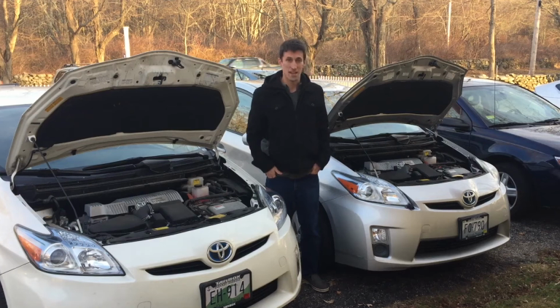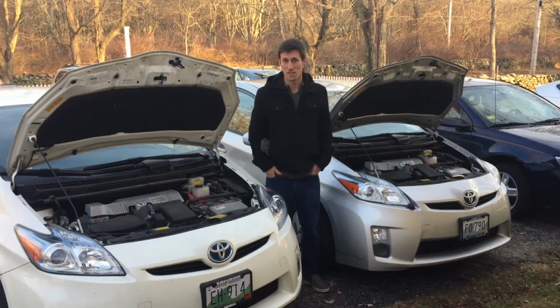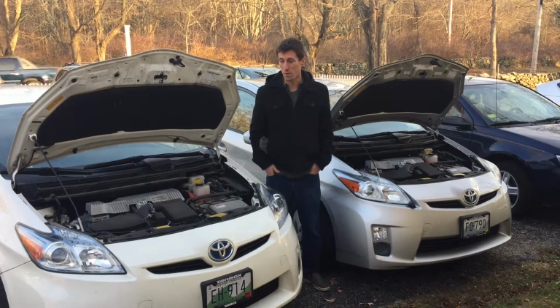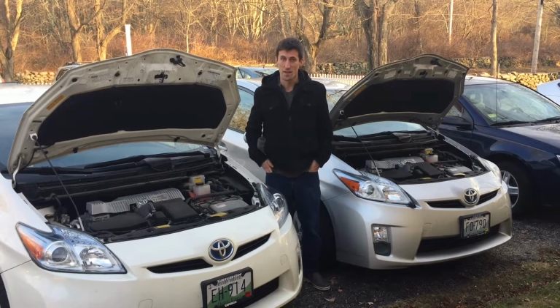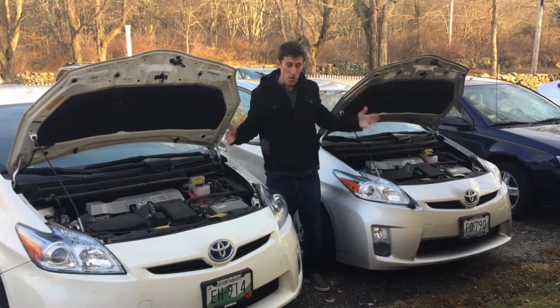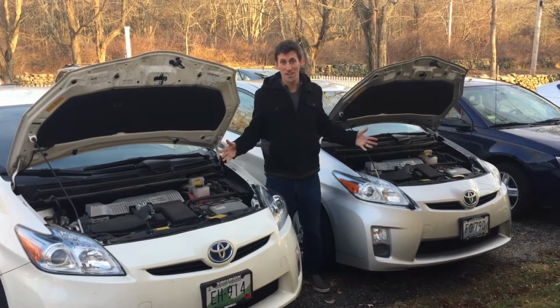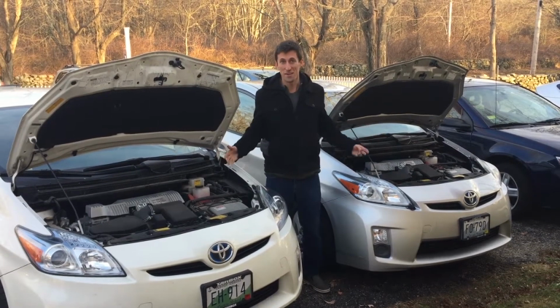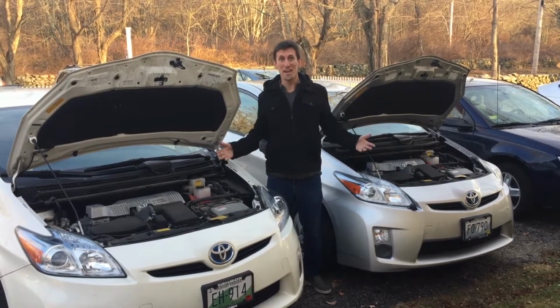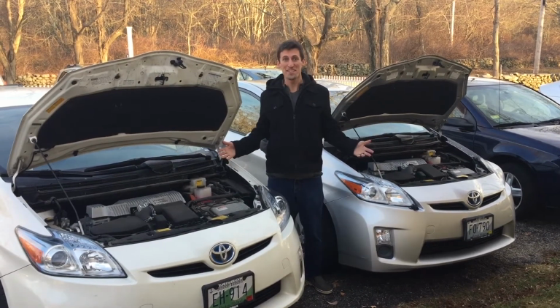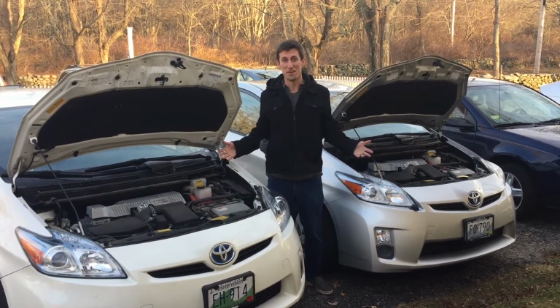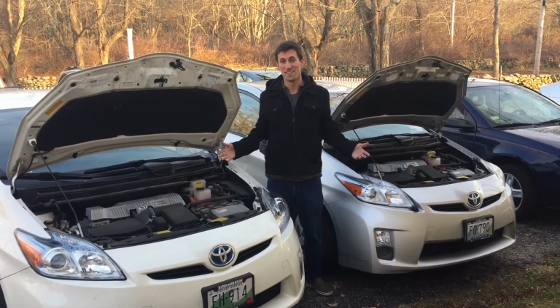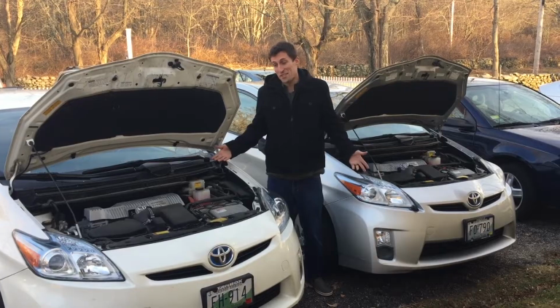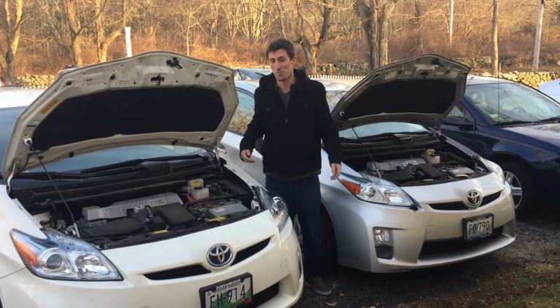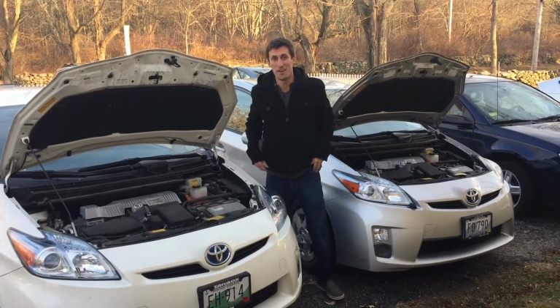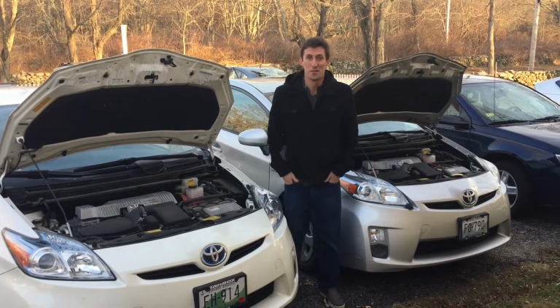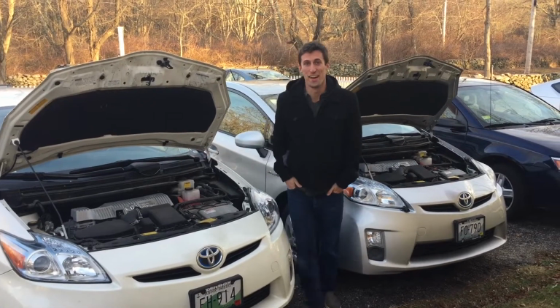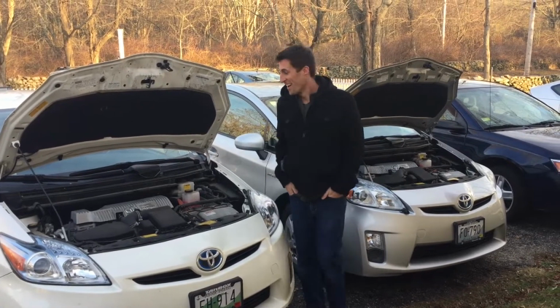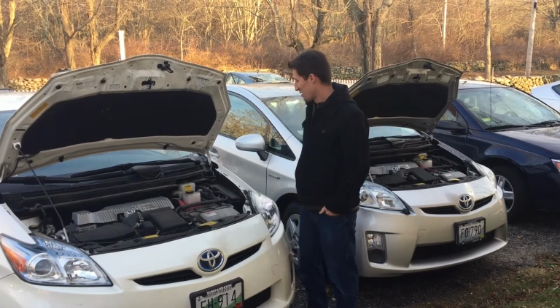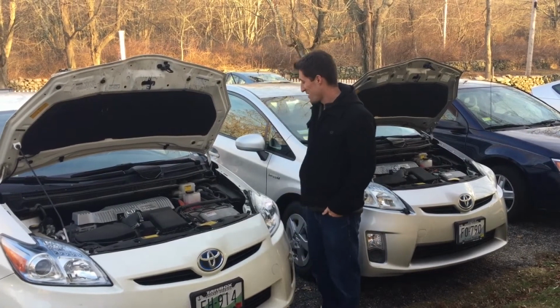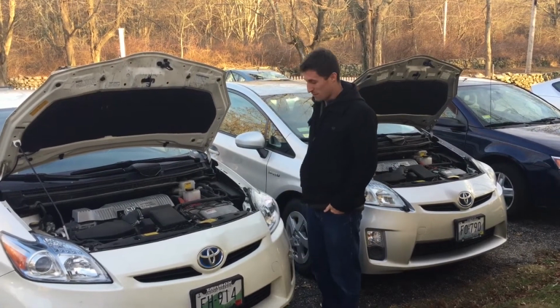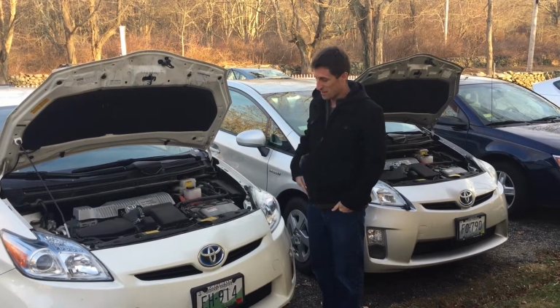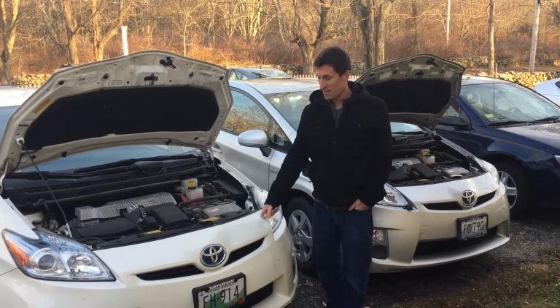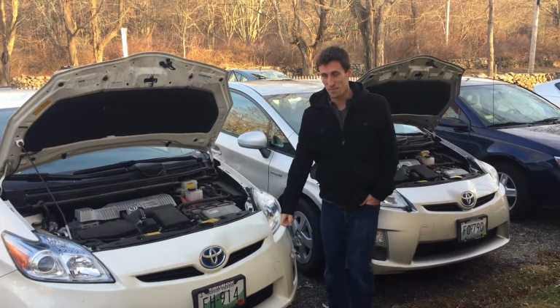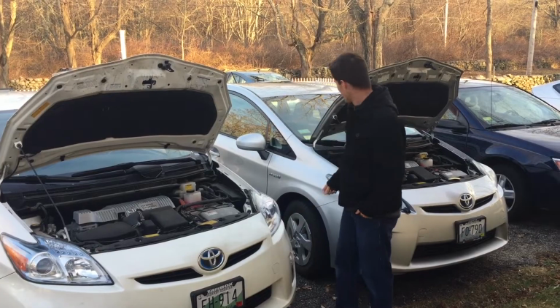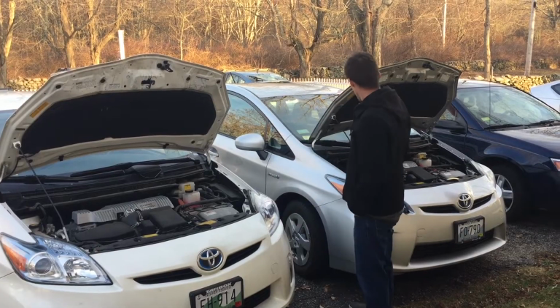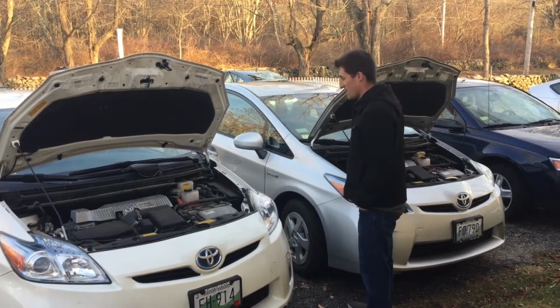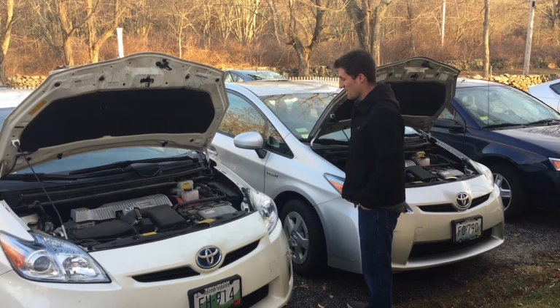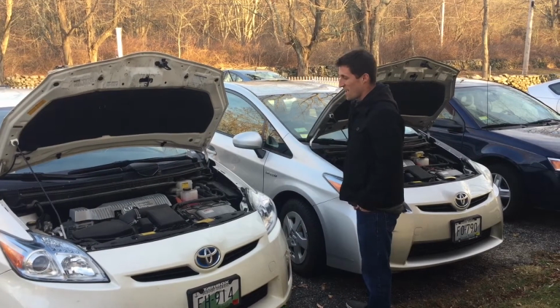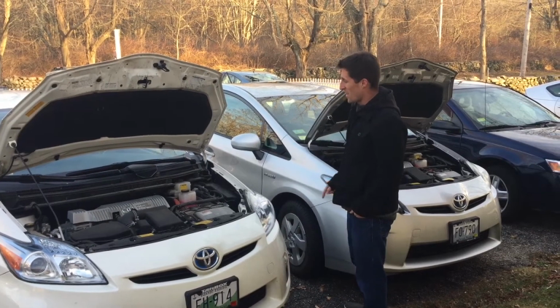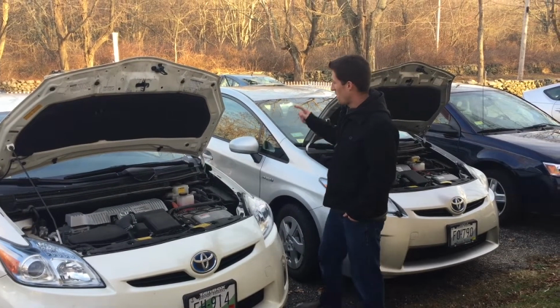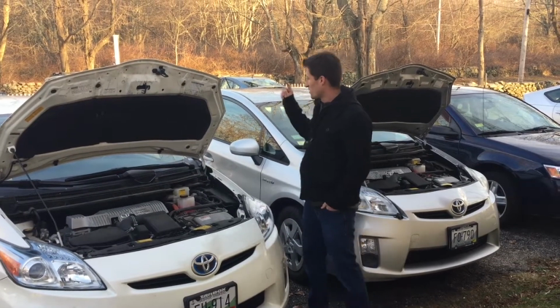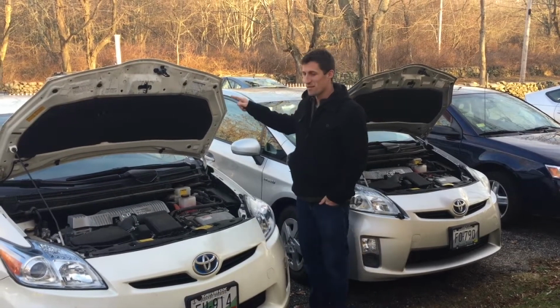Today we're gonna jump a Prius with a Prius. What can a Prius do? It actually can't jump another car, so don't do that. Today we're gonna jump the Prius — we got a 2011 Prius, a 2010, and the starter batteries are in the back.